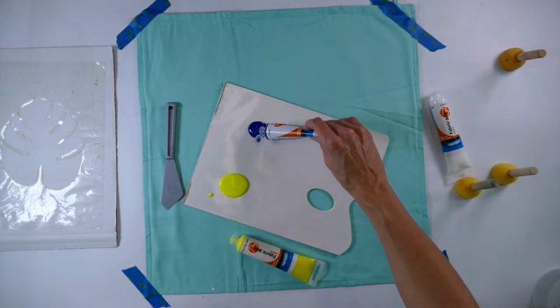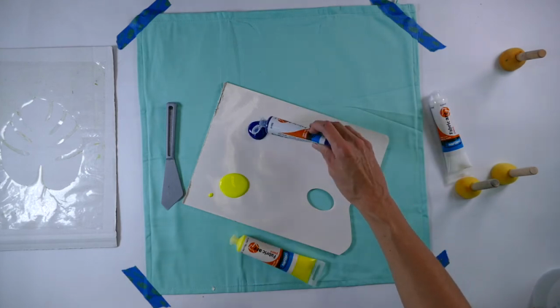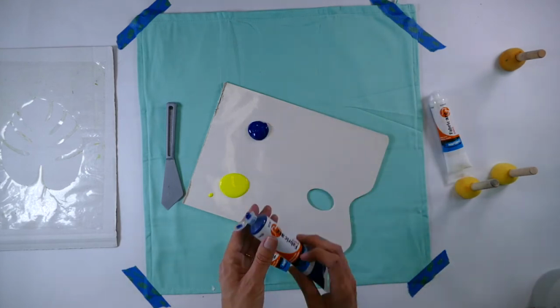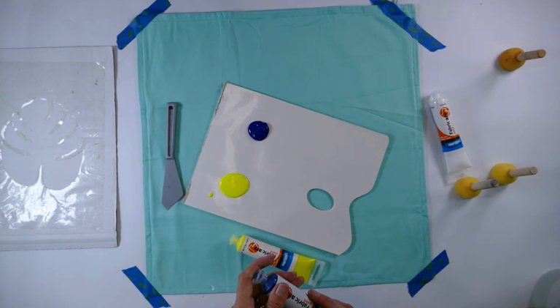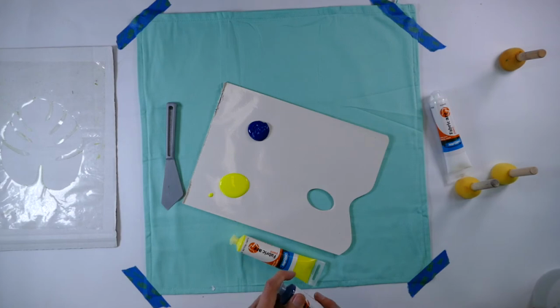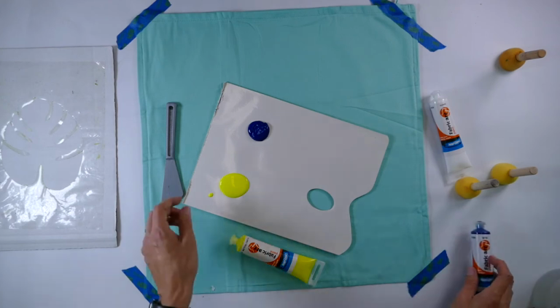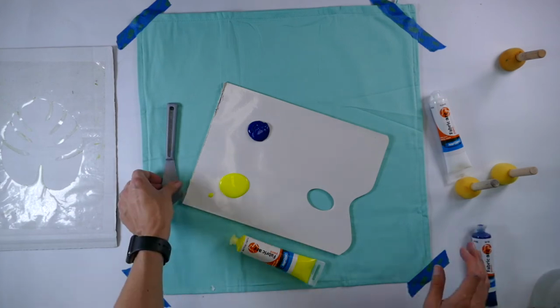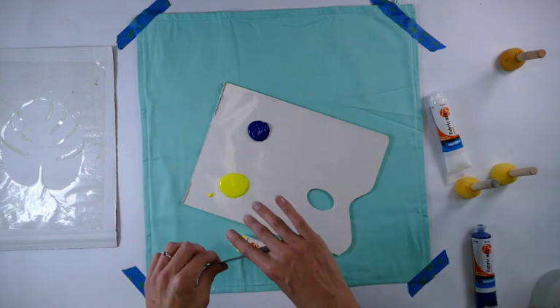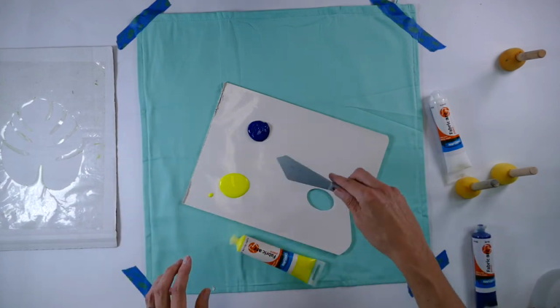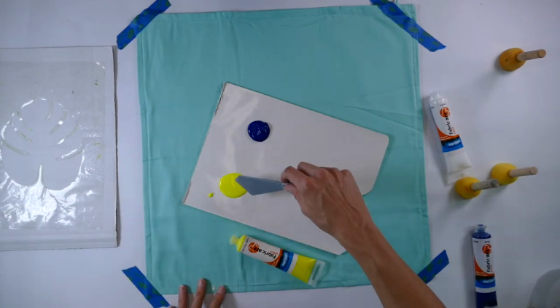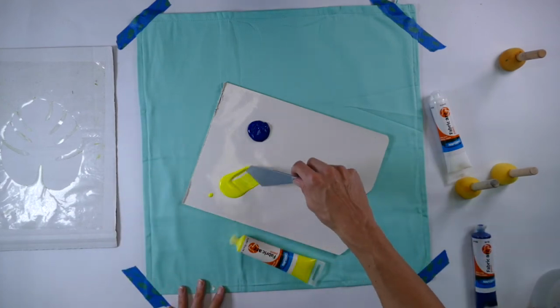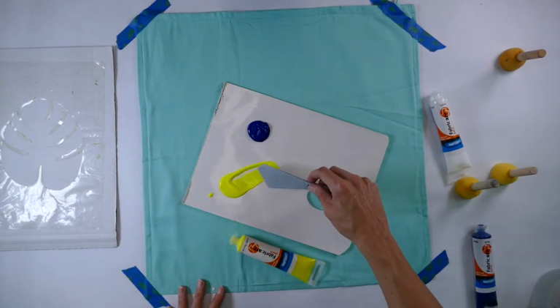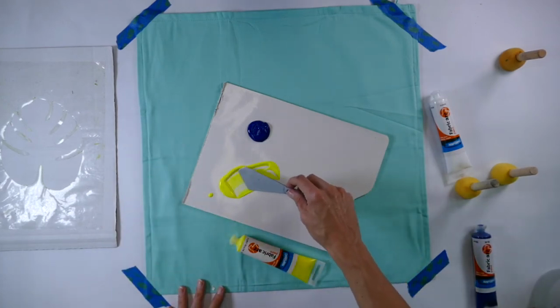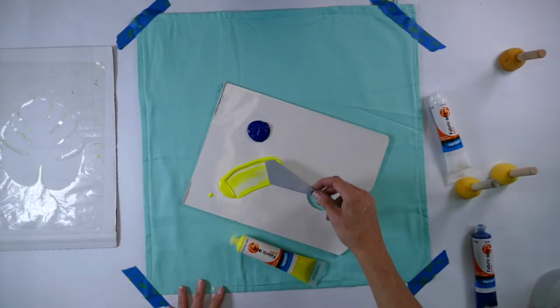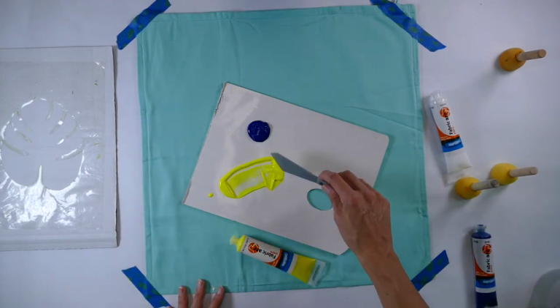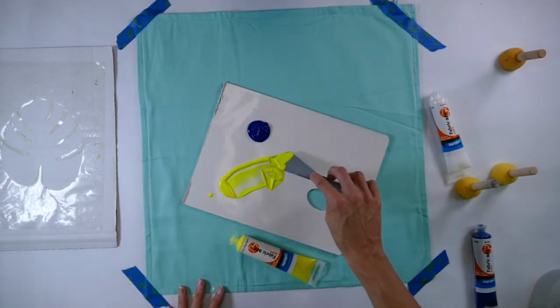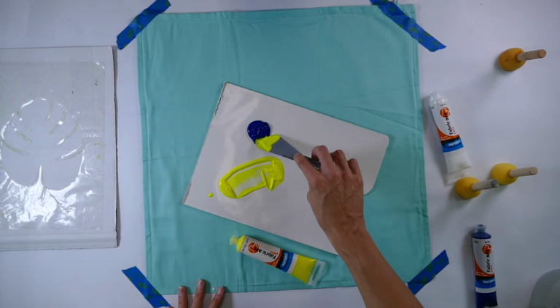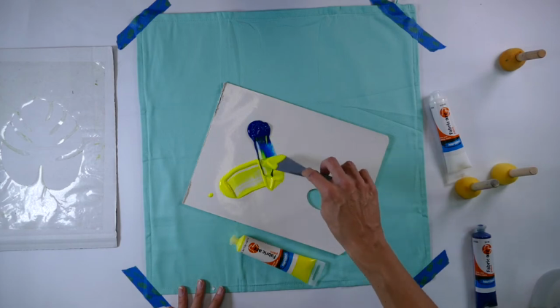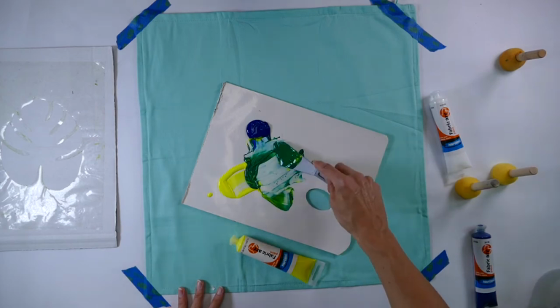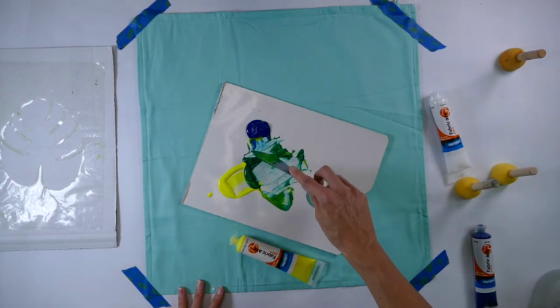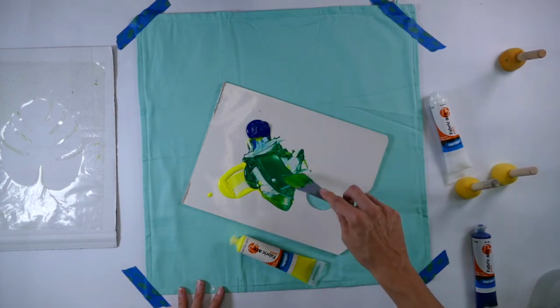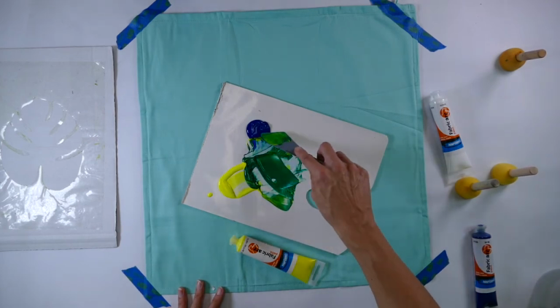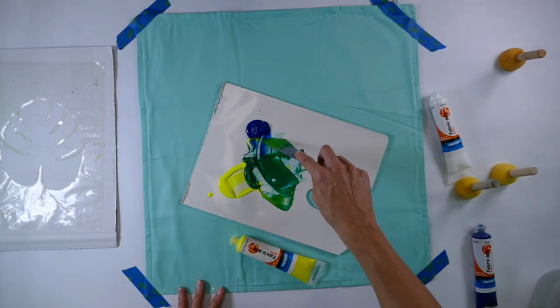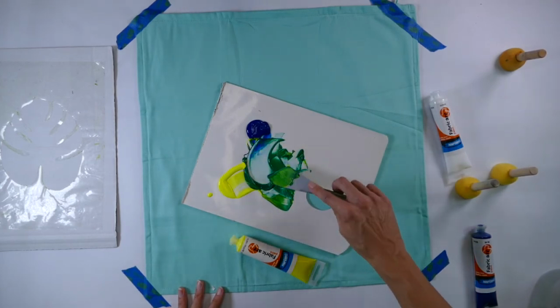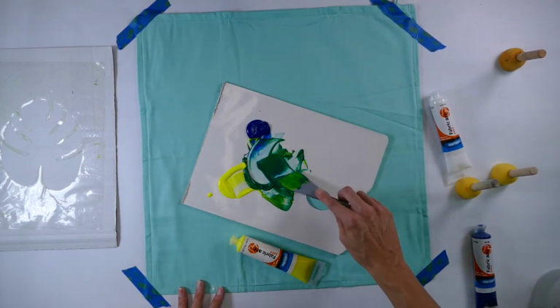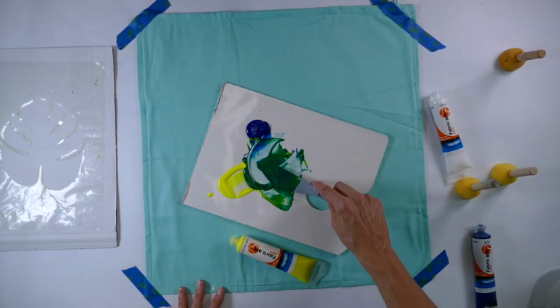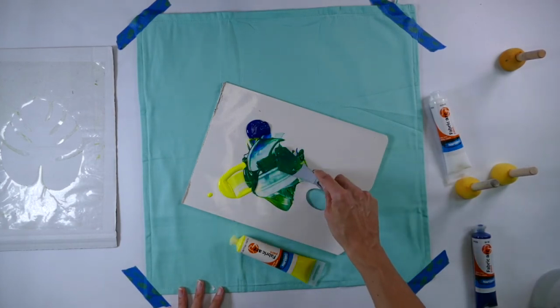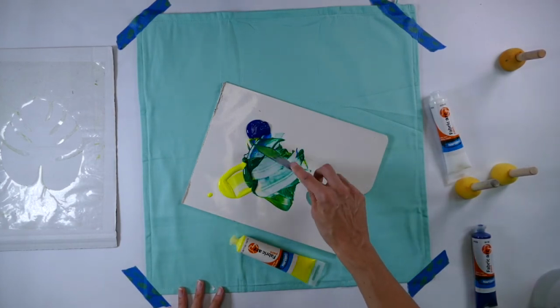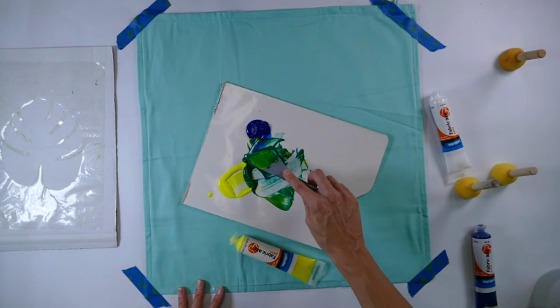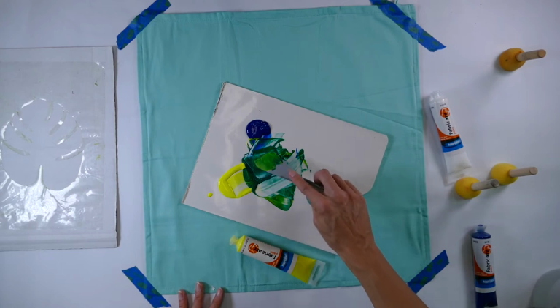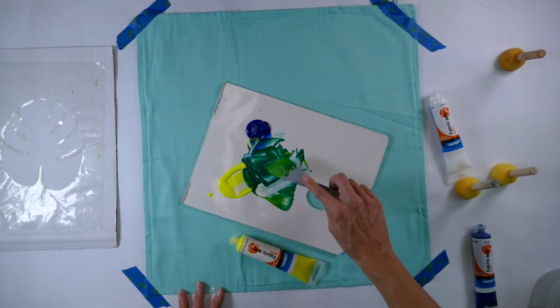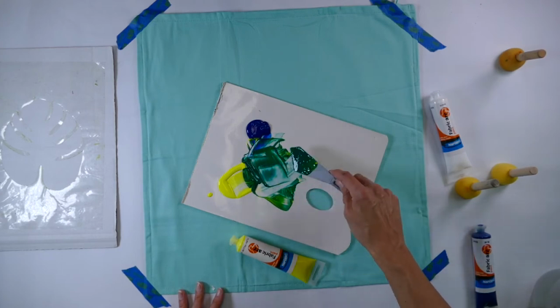Using a palette knife you want to mix the colors together to create this lovely deep green.